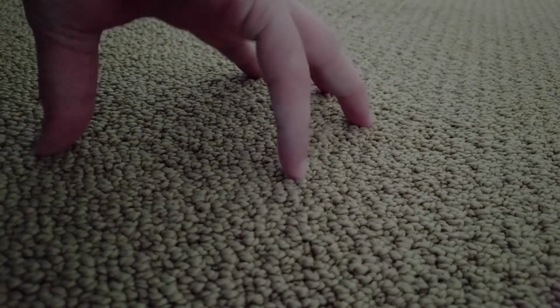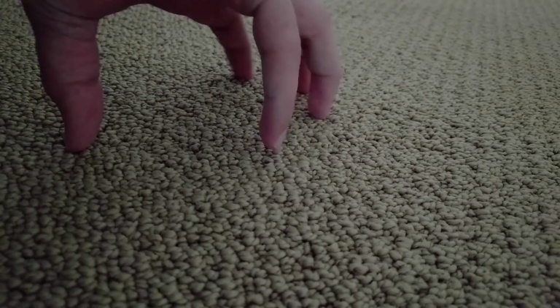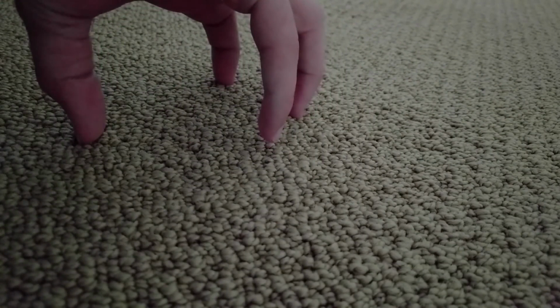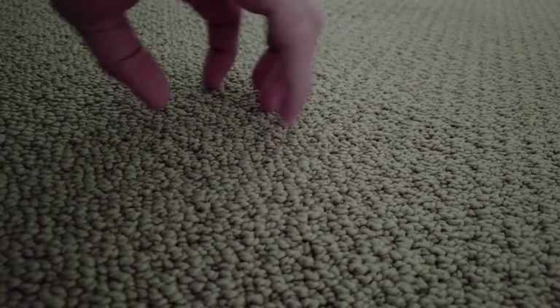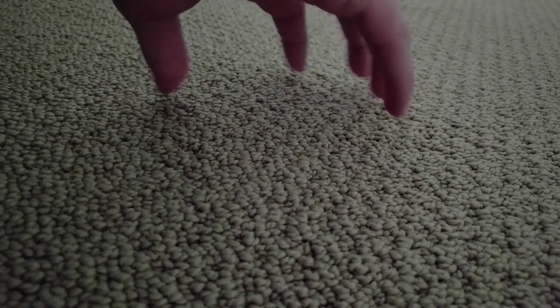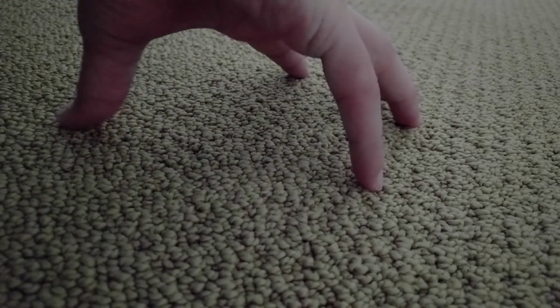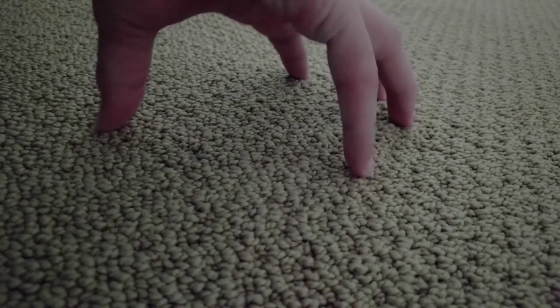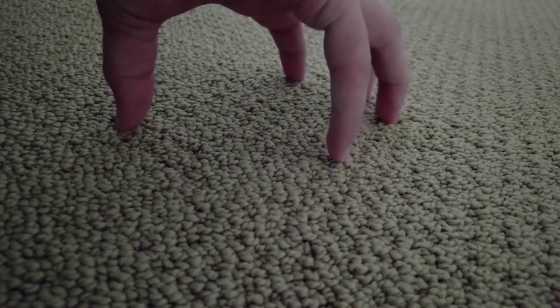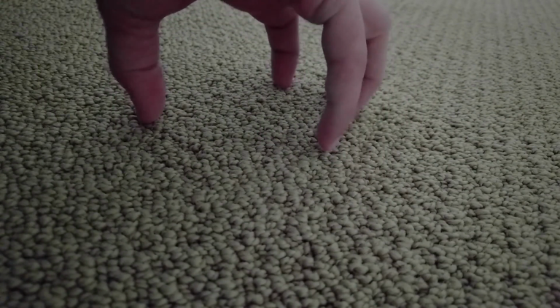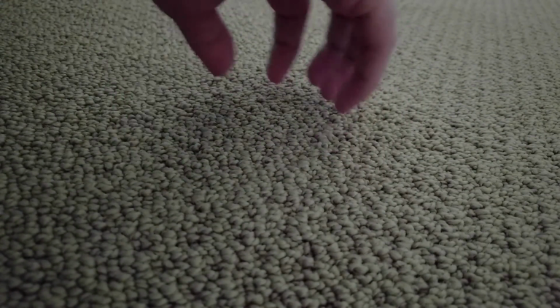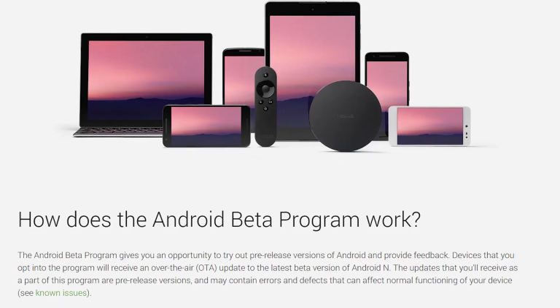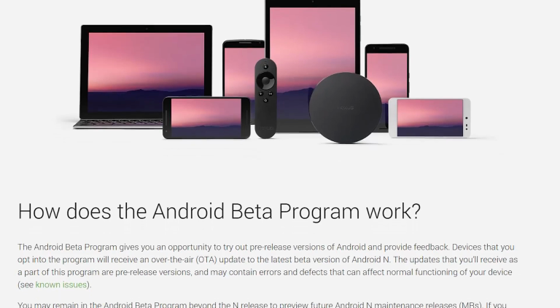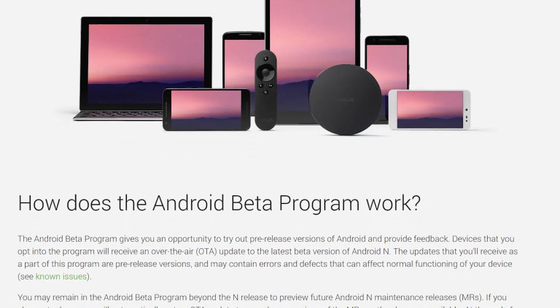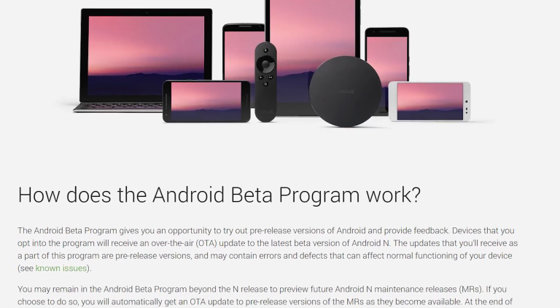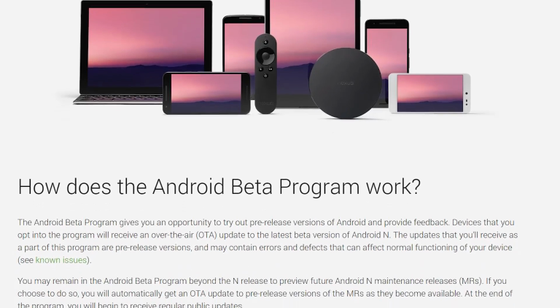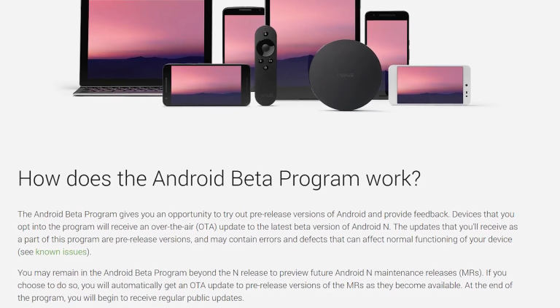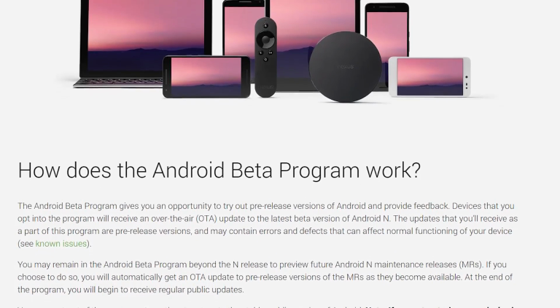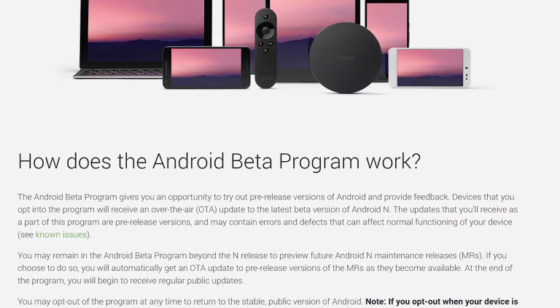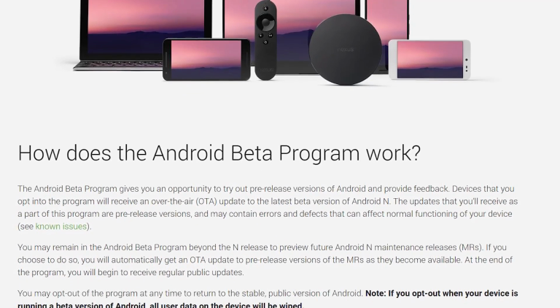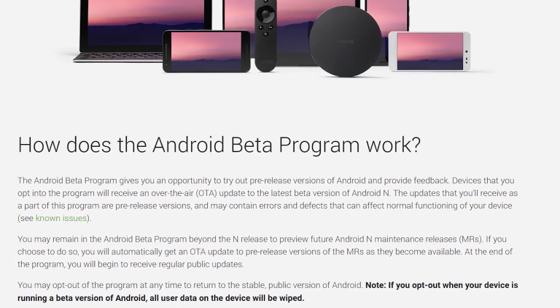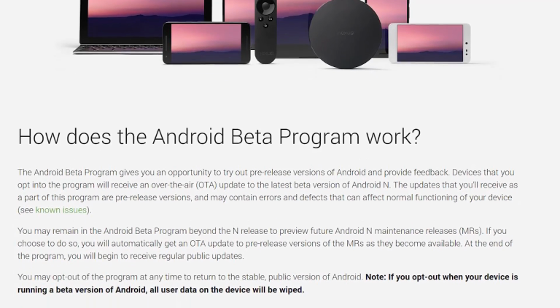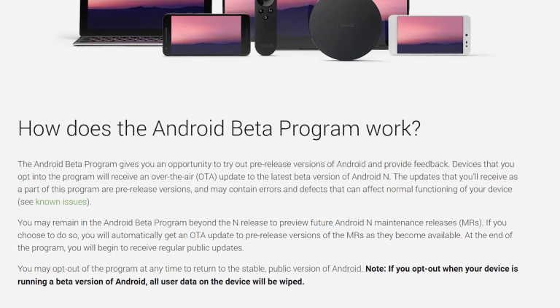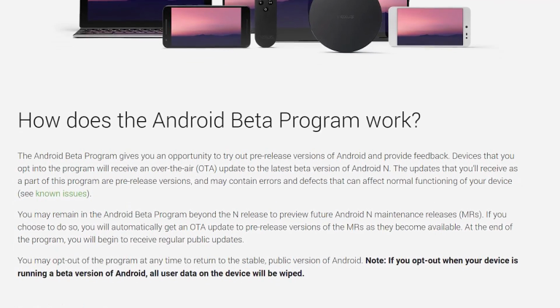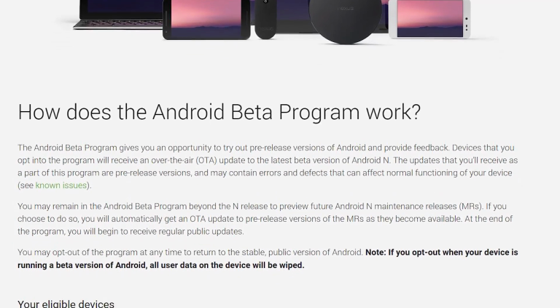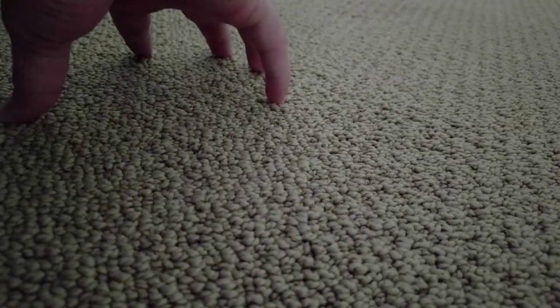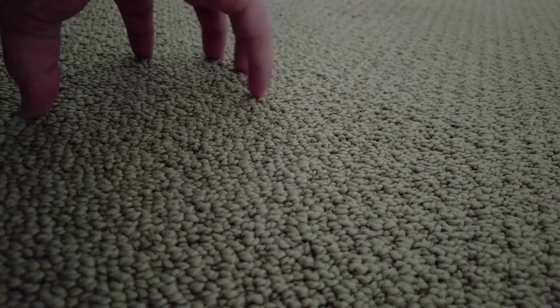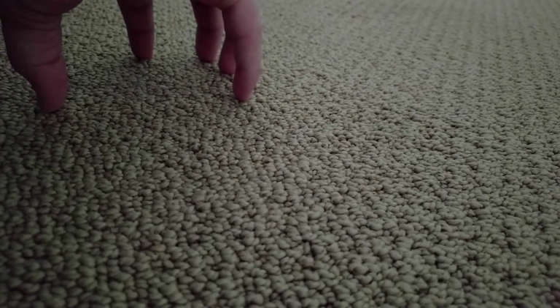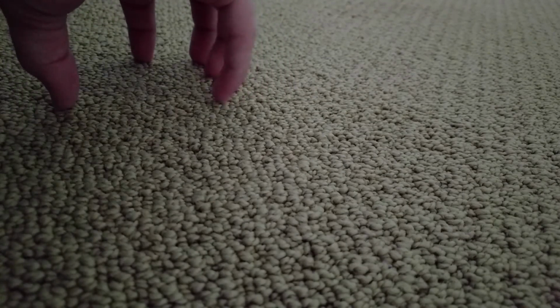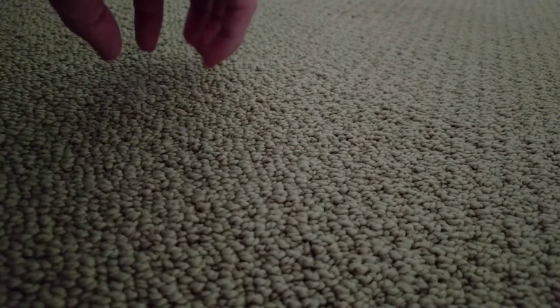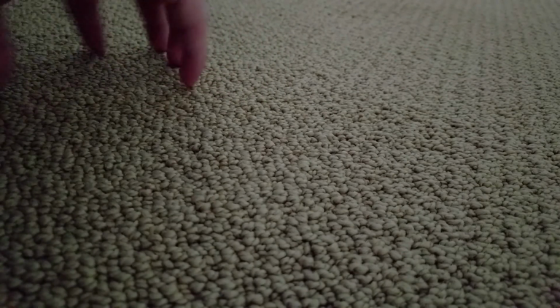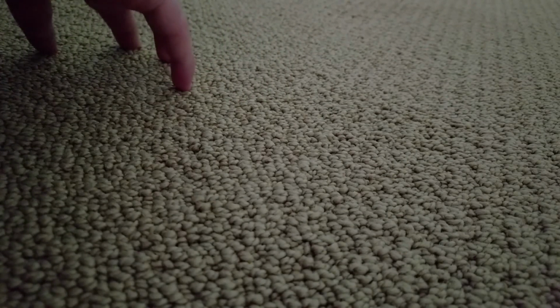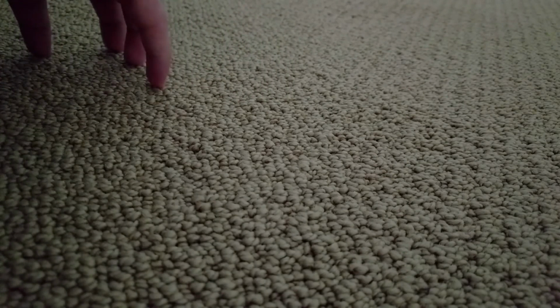Android N Developer Preview 4 has been released this week, so go ahead and check that out. If you haven't yet, you can enroll your device in the beta program and get that OTA push to your phone.